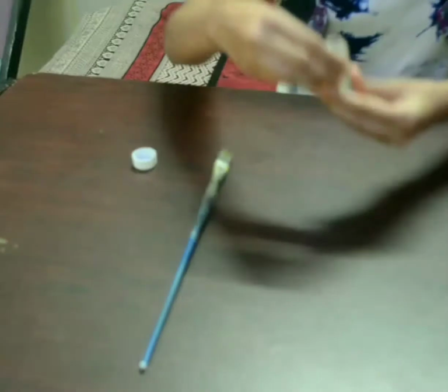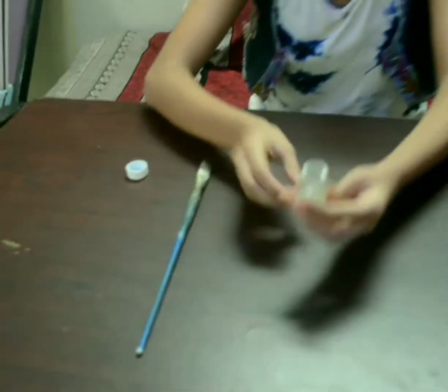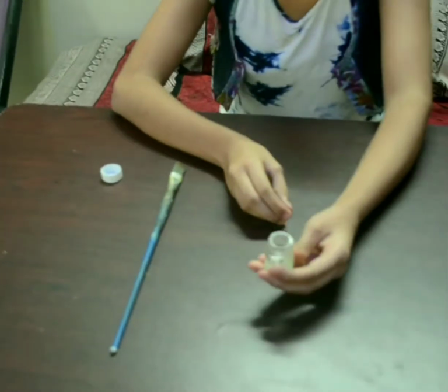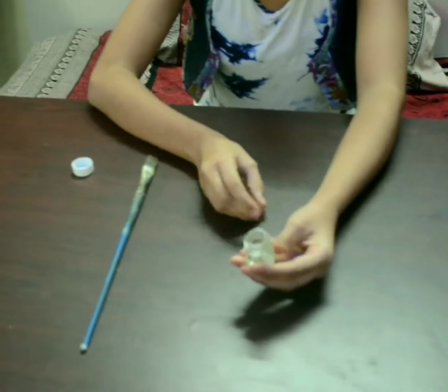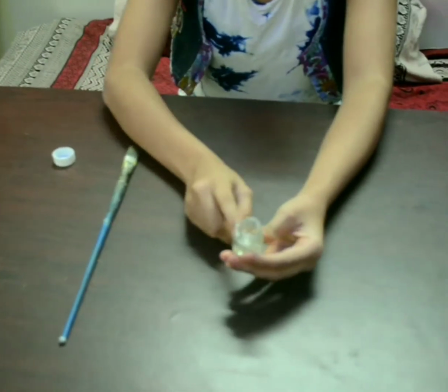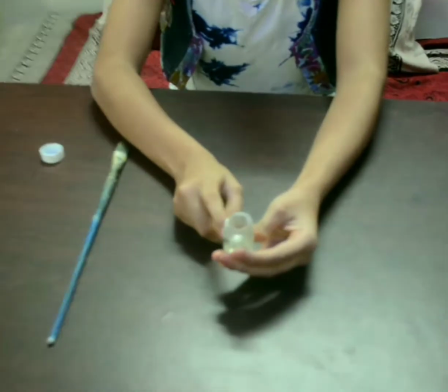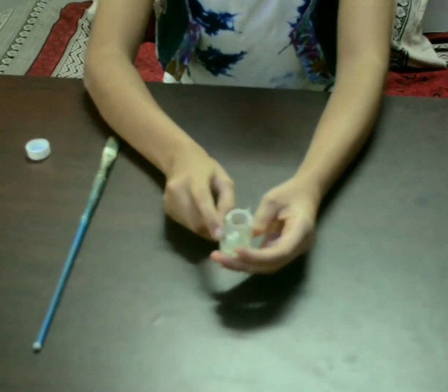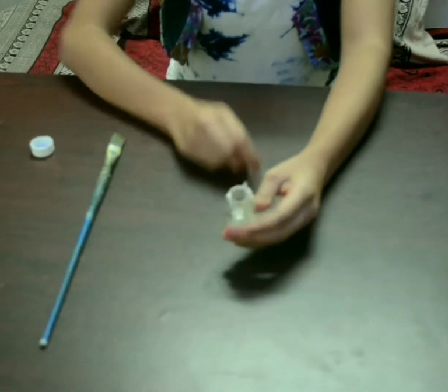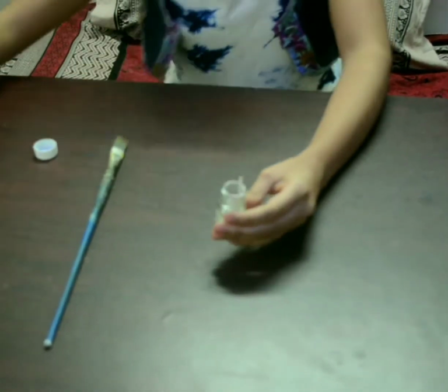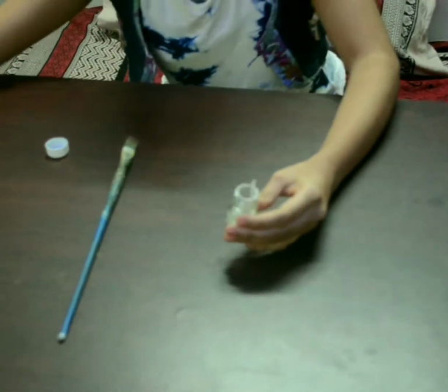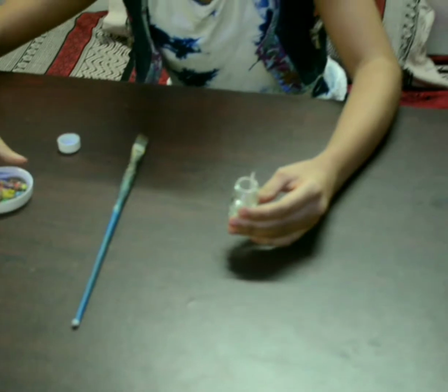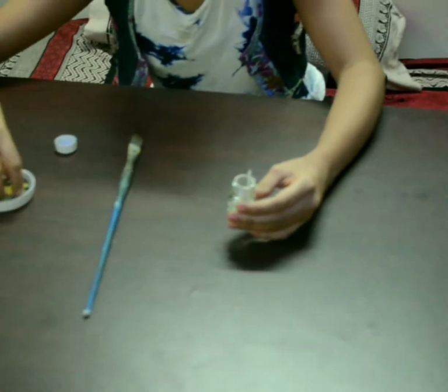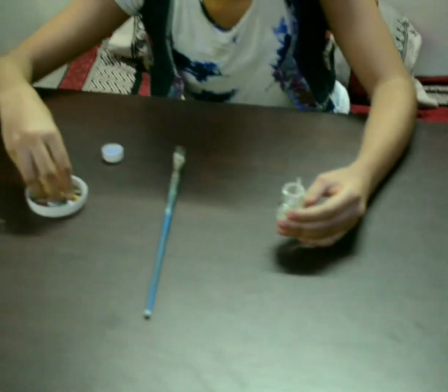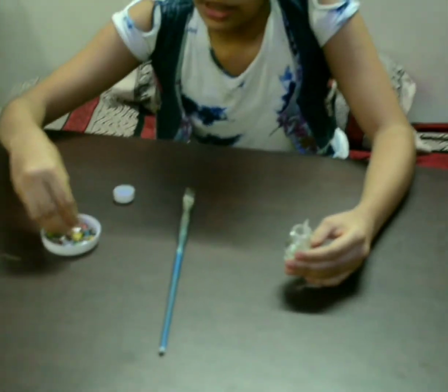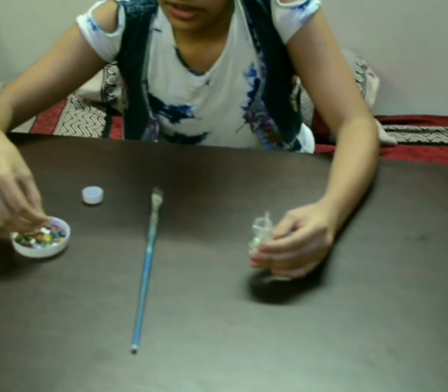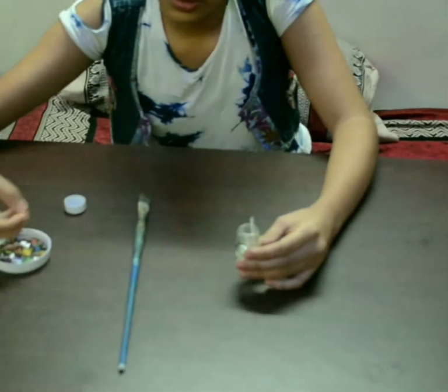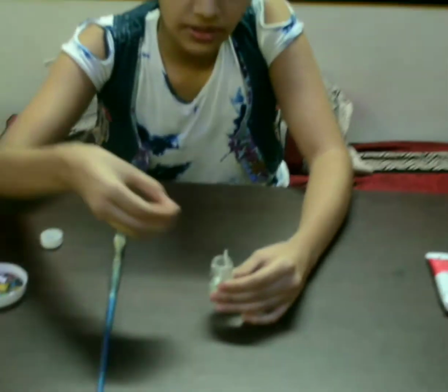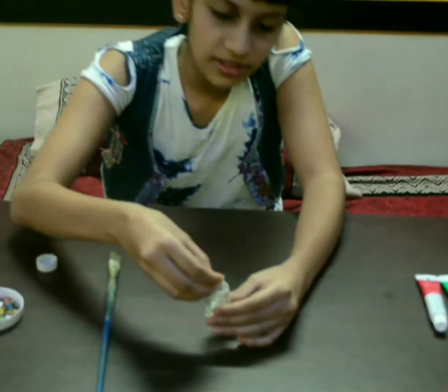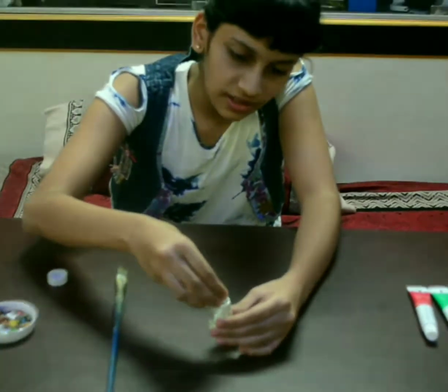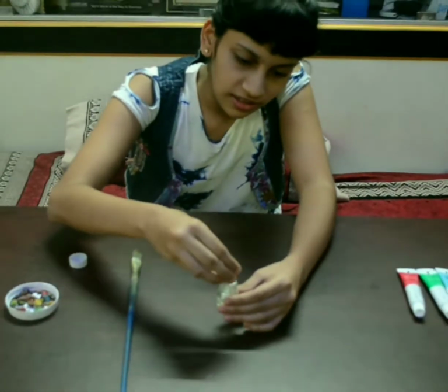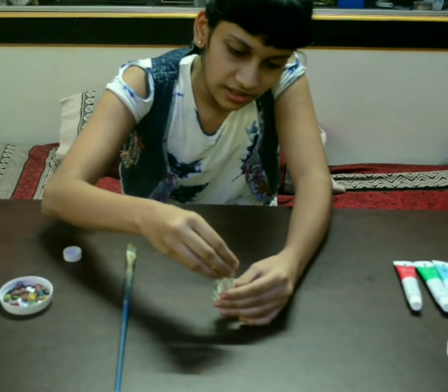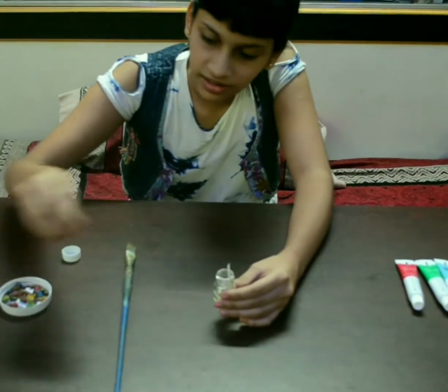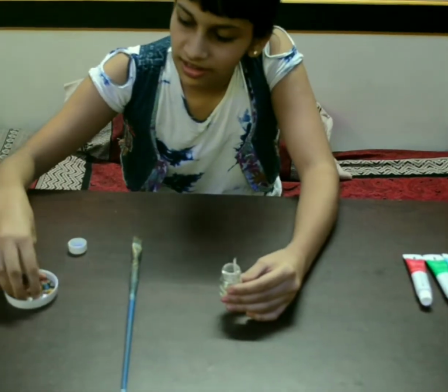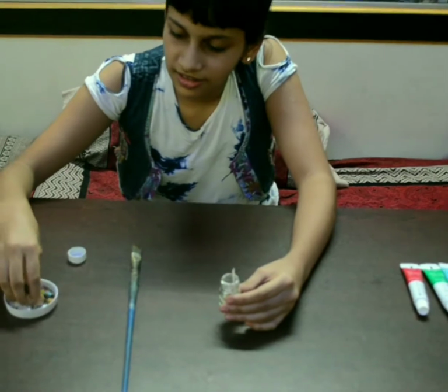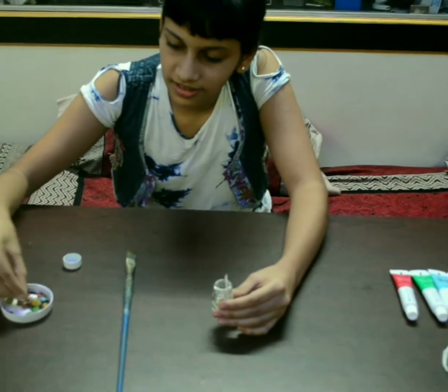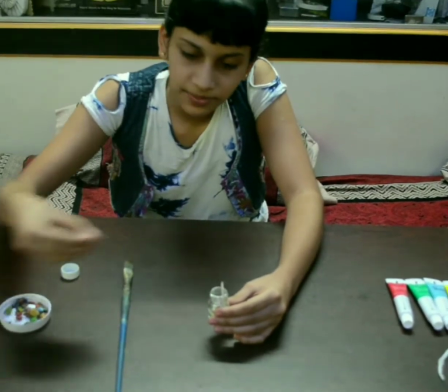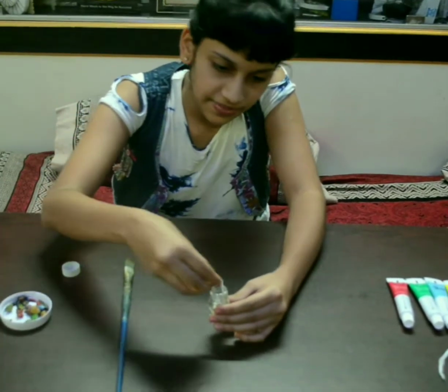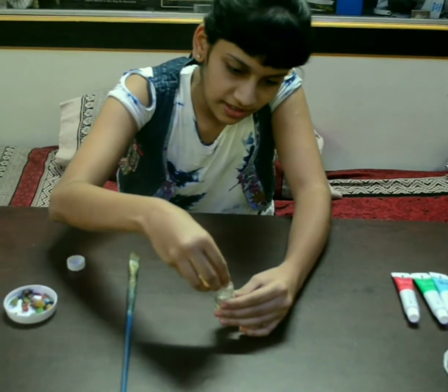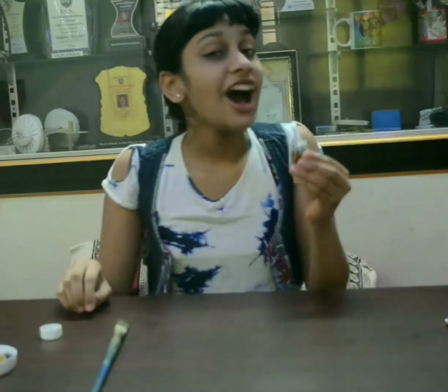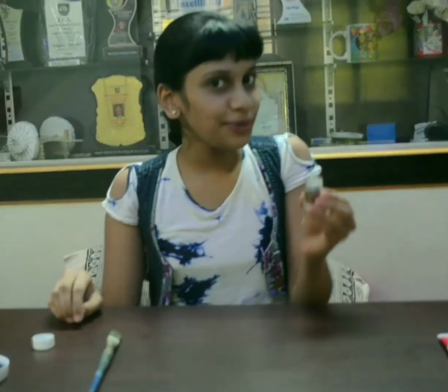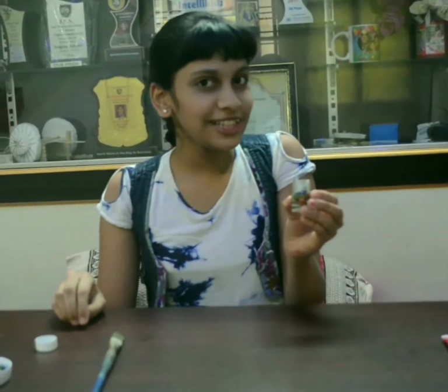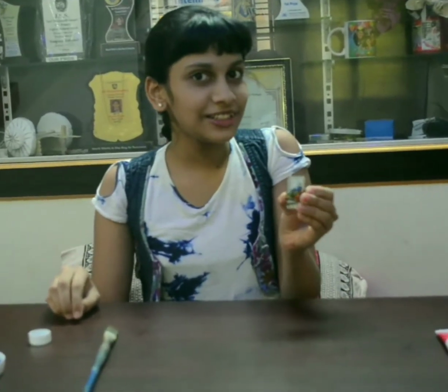Put some oil in it, in the sweet, and put the color stars. How beautiful it looks!